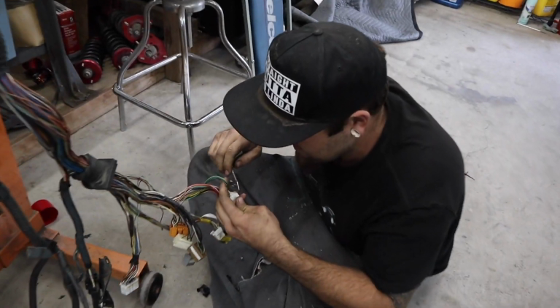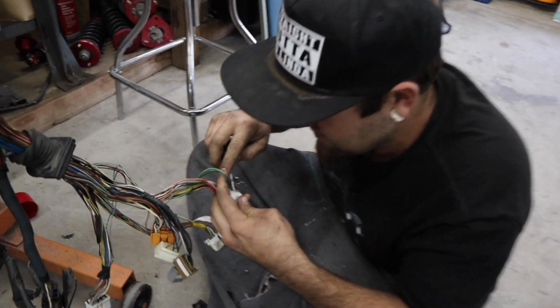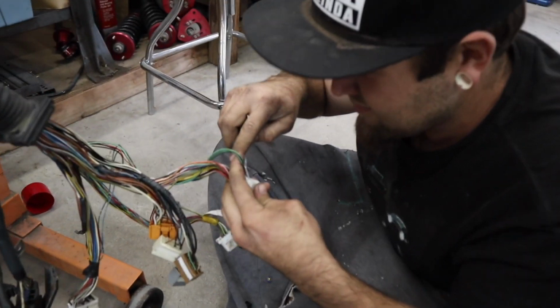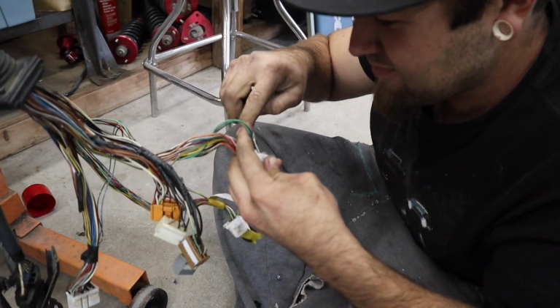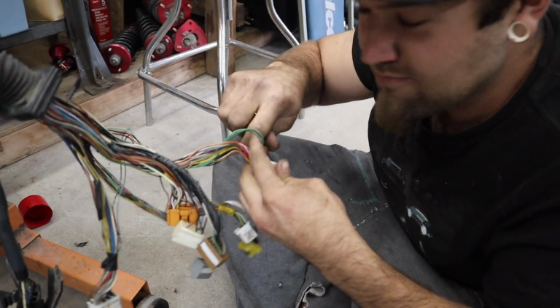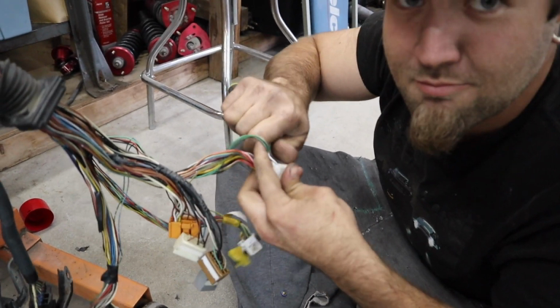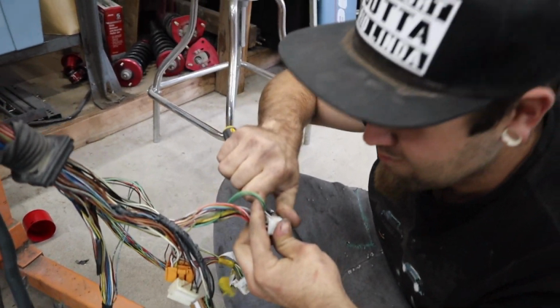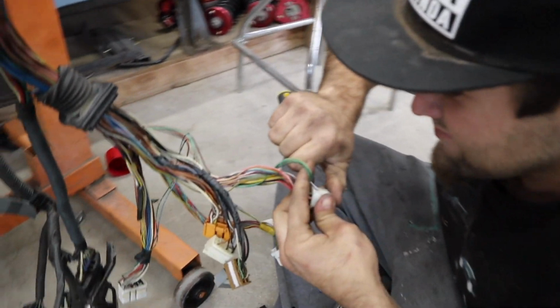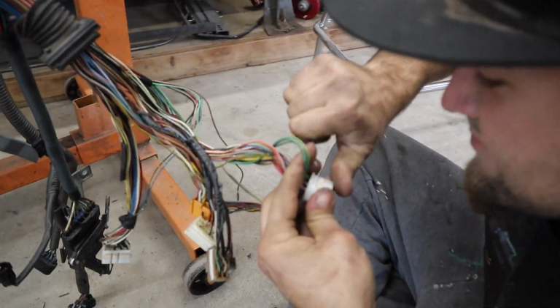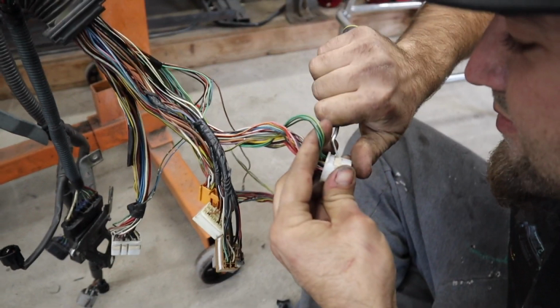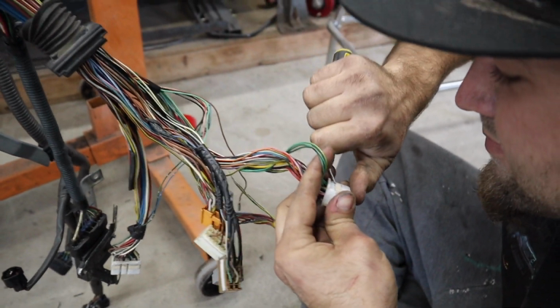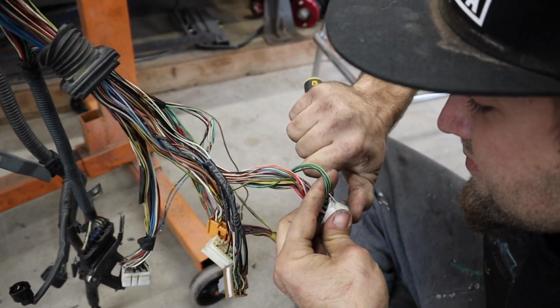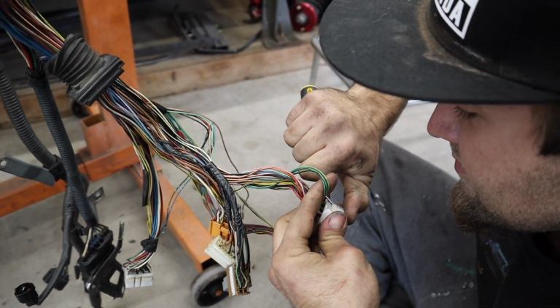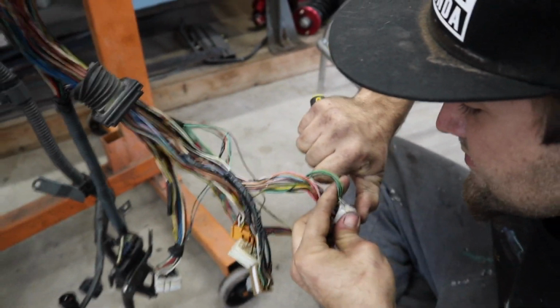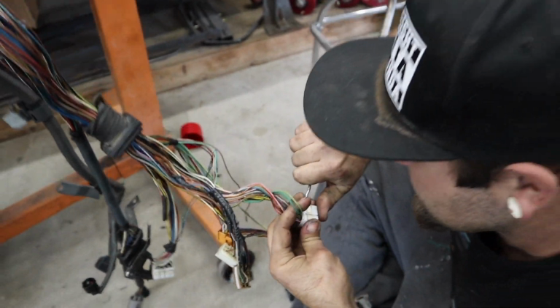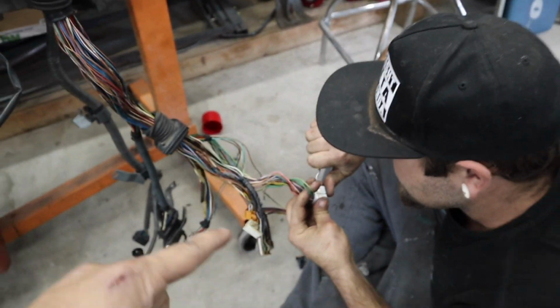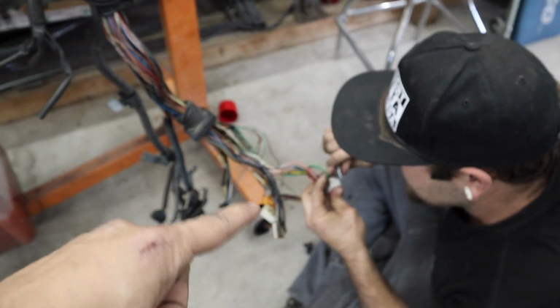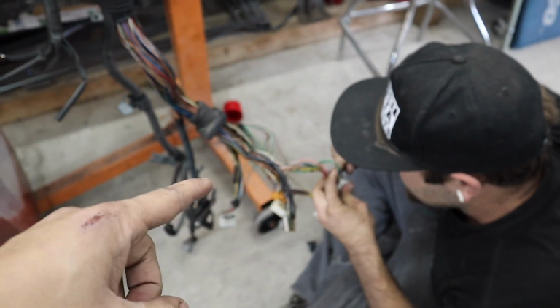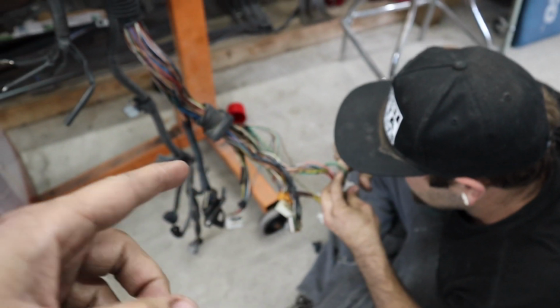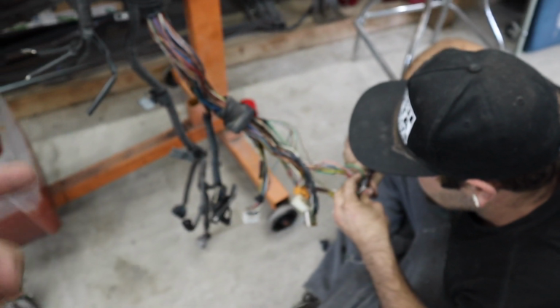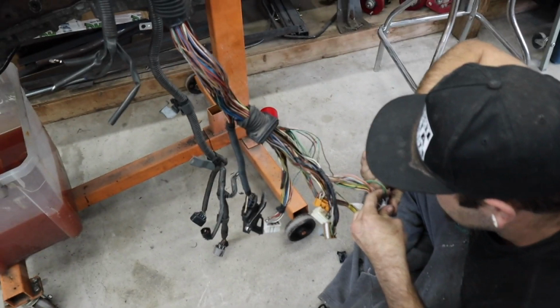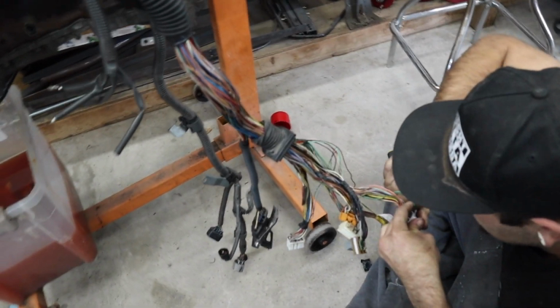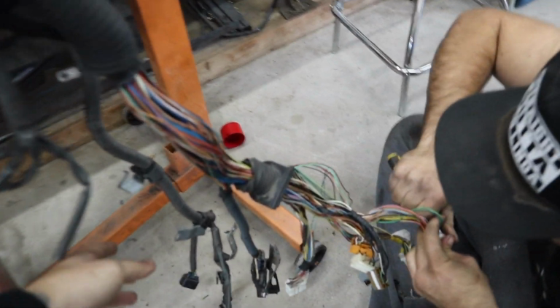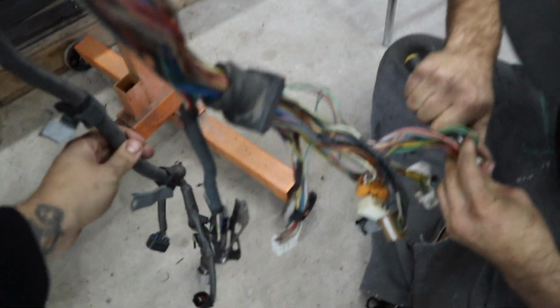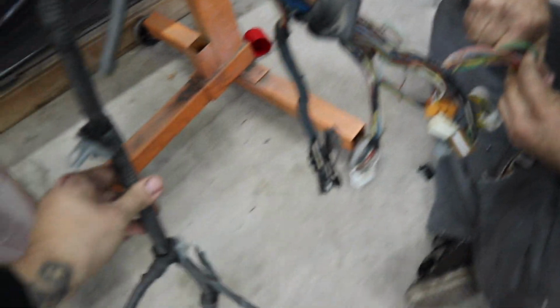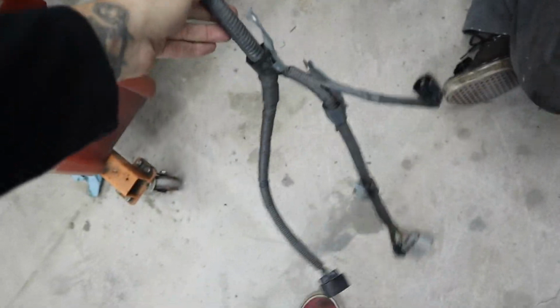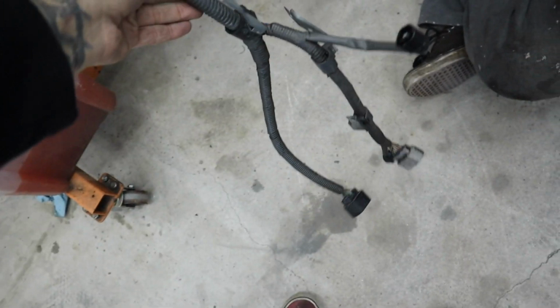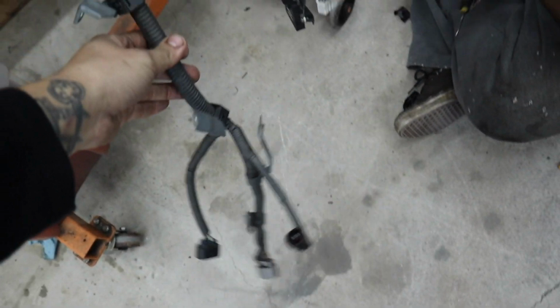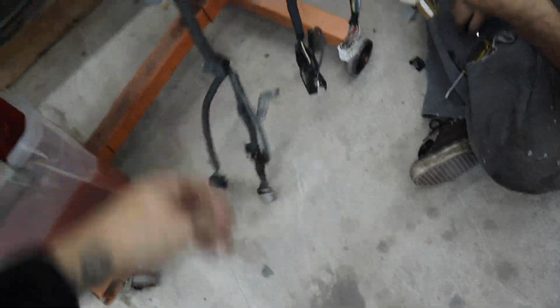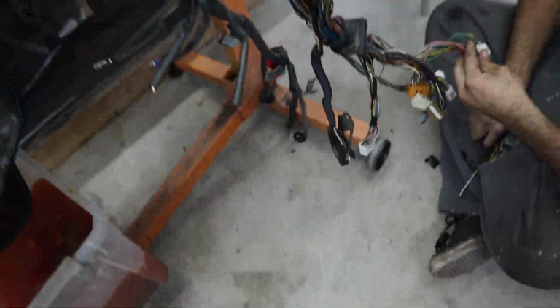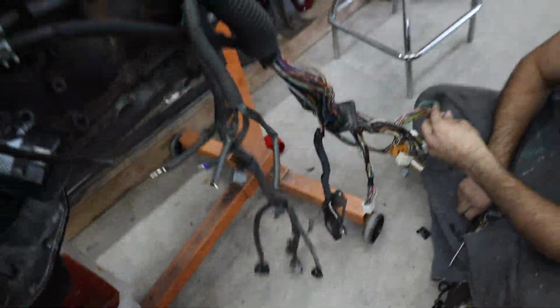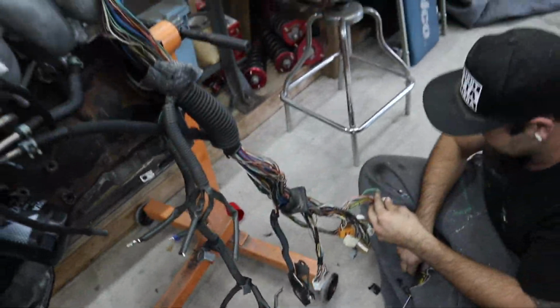Can't ever have Casey come over without putting him to work, so he's going through the wiring harness right now, unpinning some of the wires I don't need anymore because they're for the automatic transmission. We're going to try to remove them and get them out of the harness.